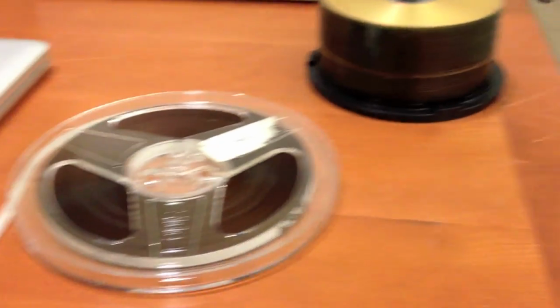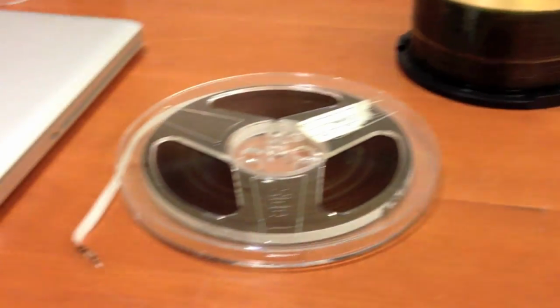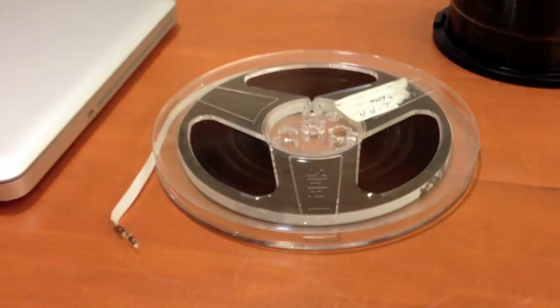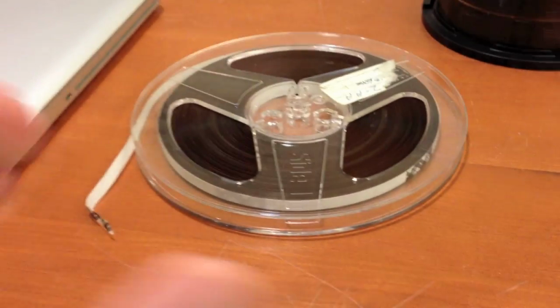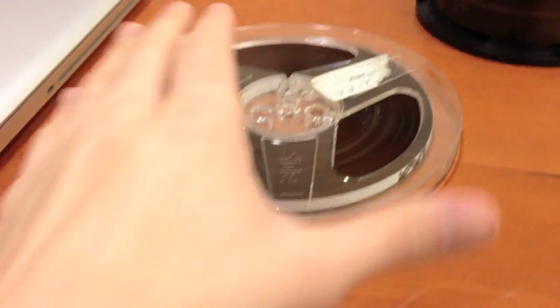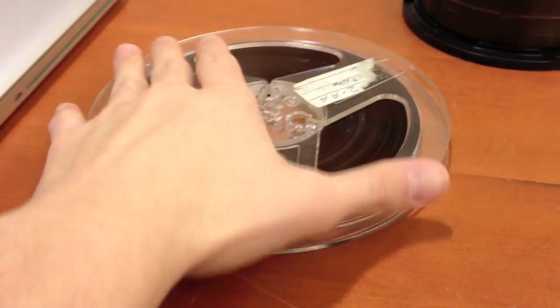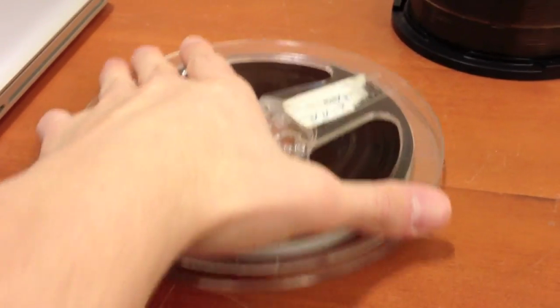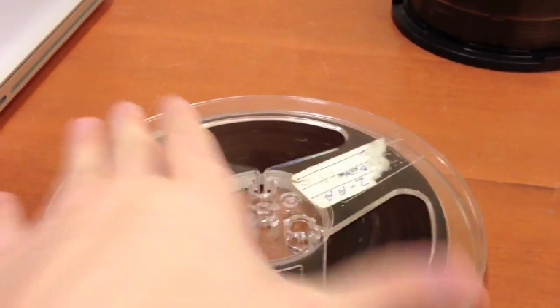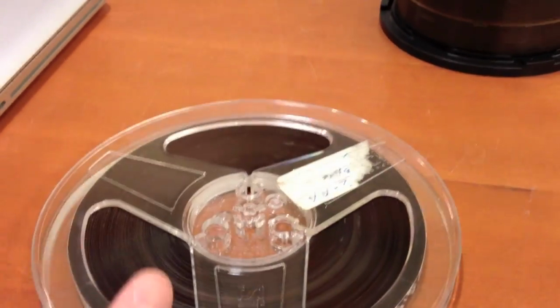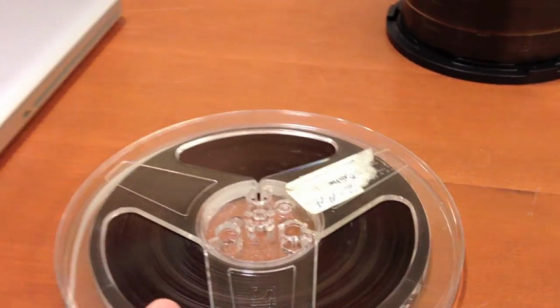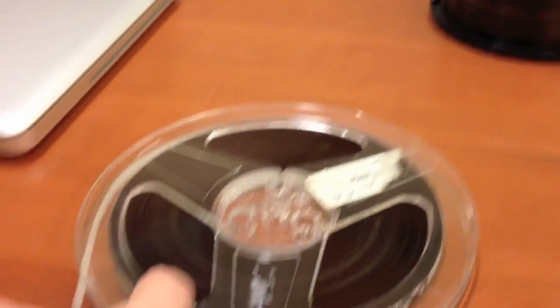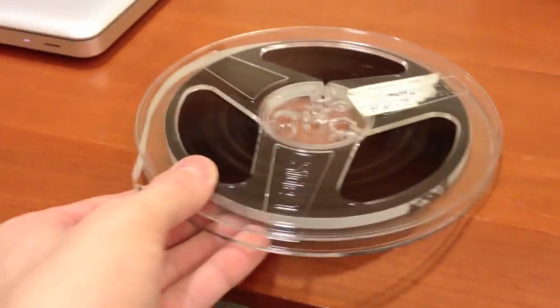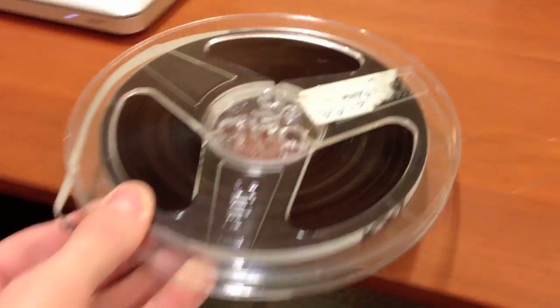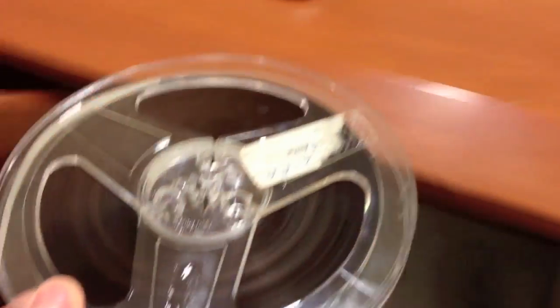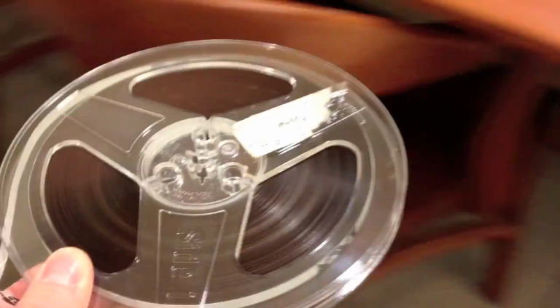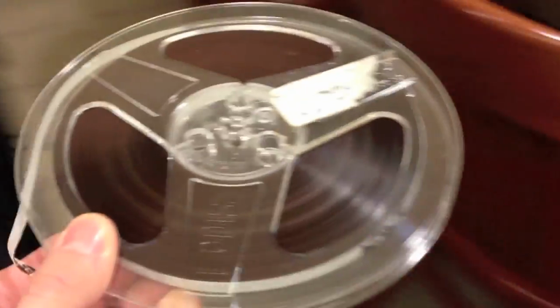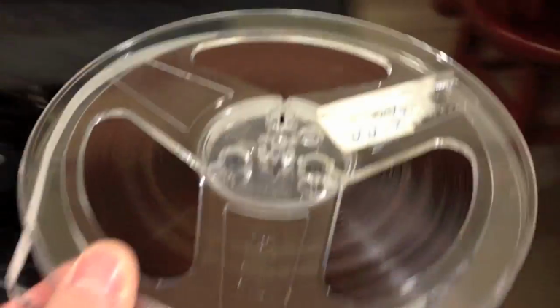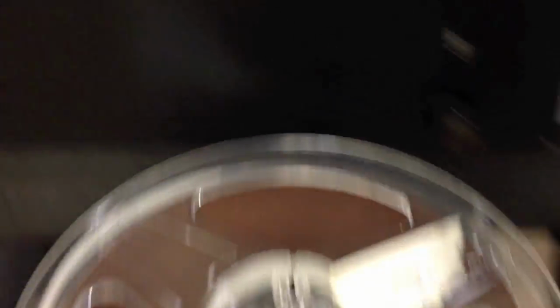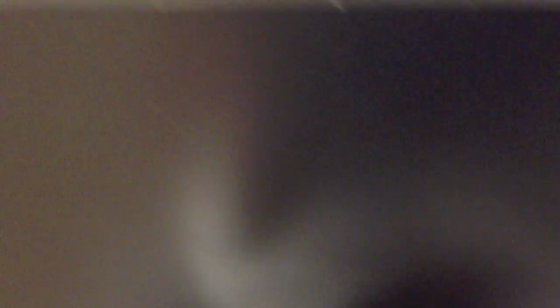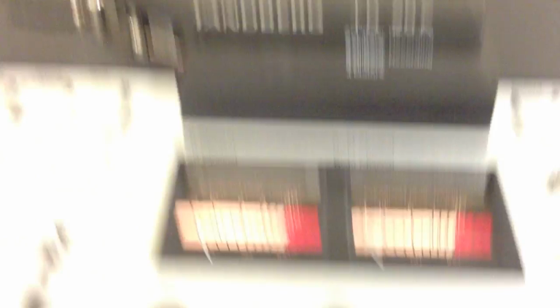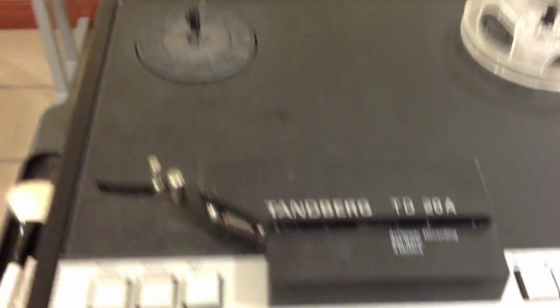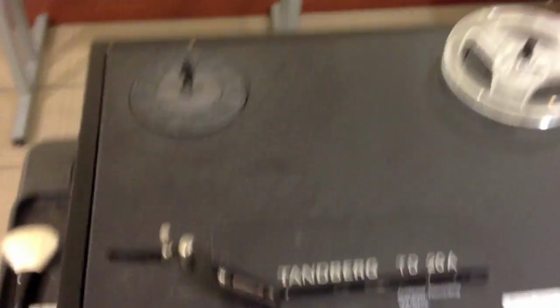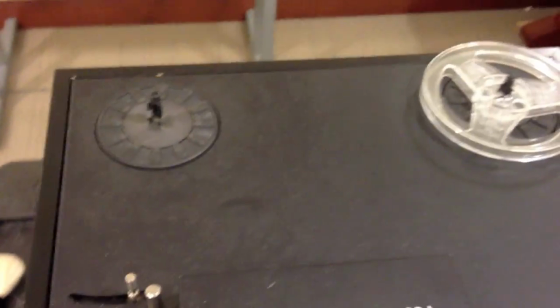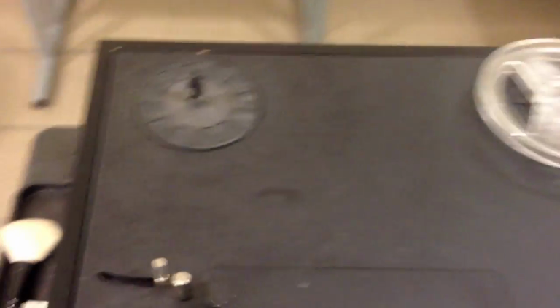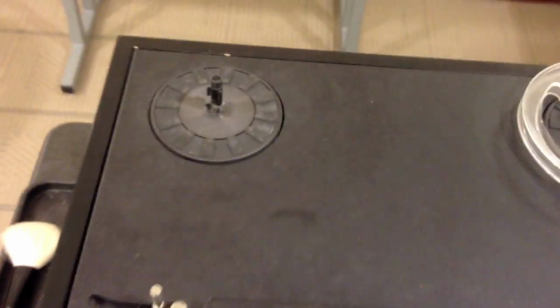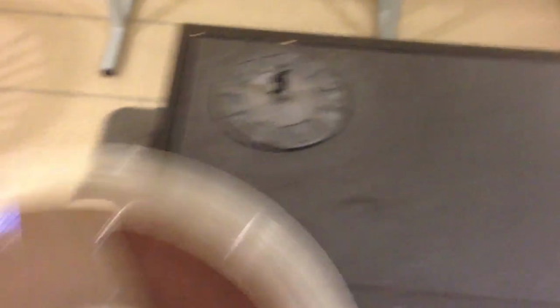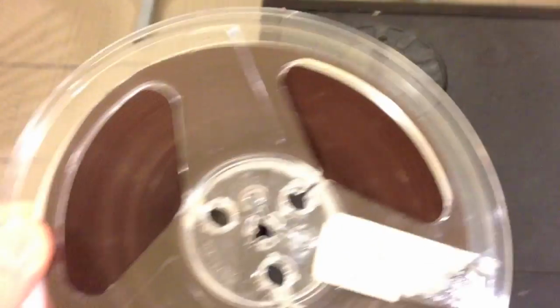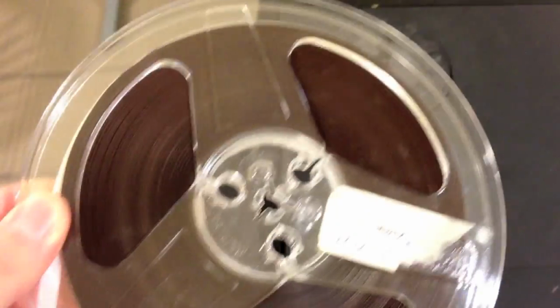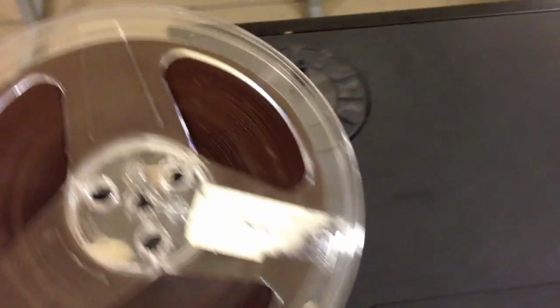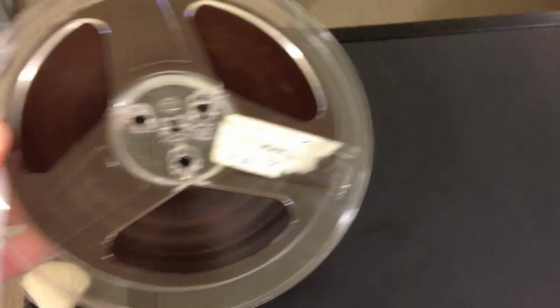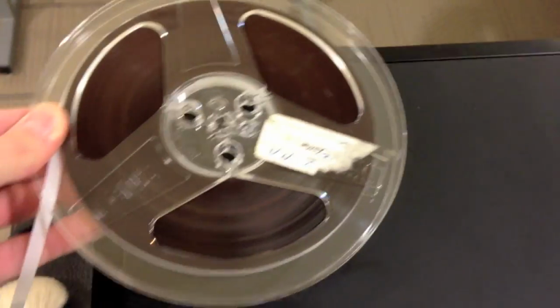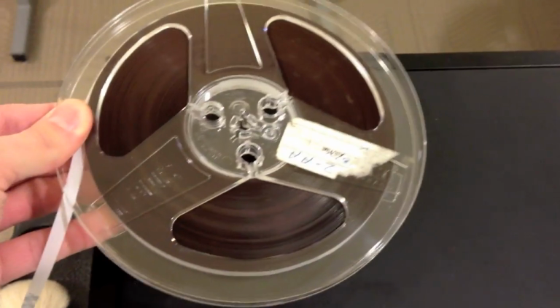Next, you will choose which tape you want to digitize, pick it up, bring it over to the machine, and then place it on and wait for that snap.